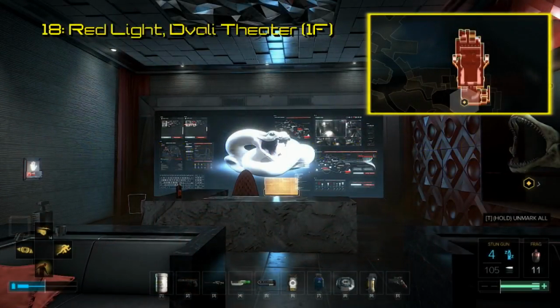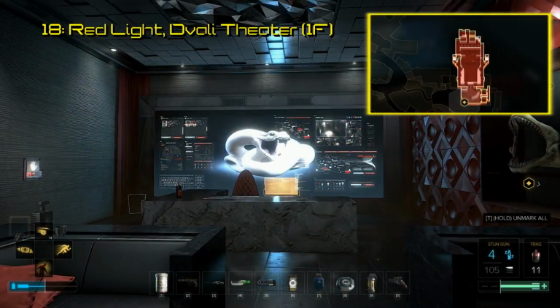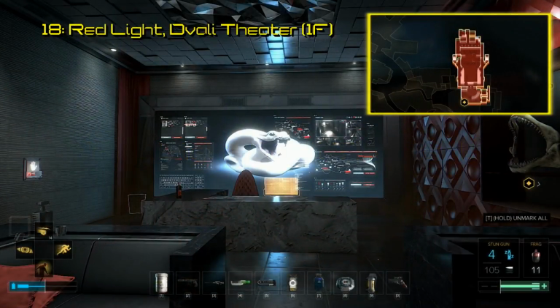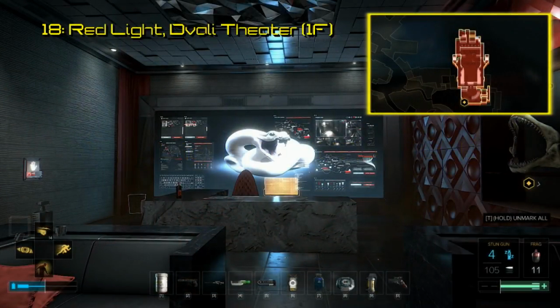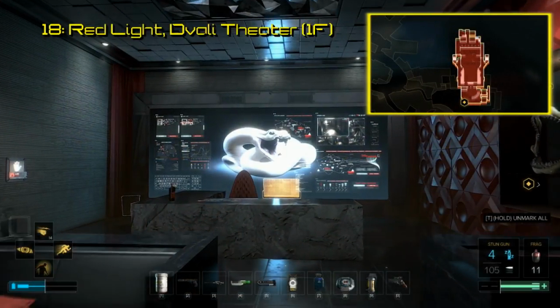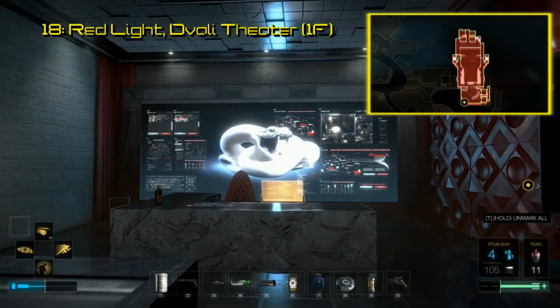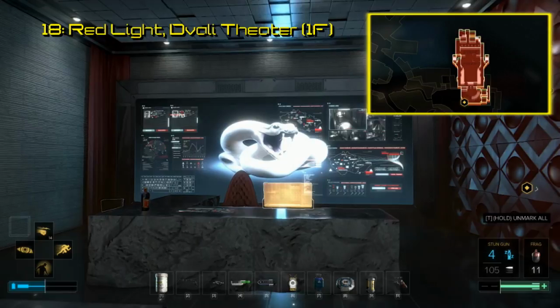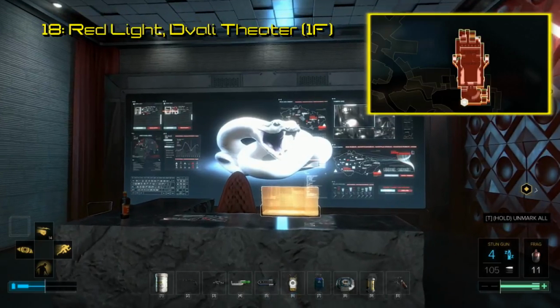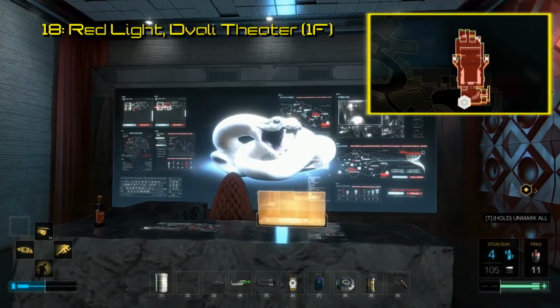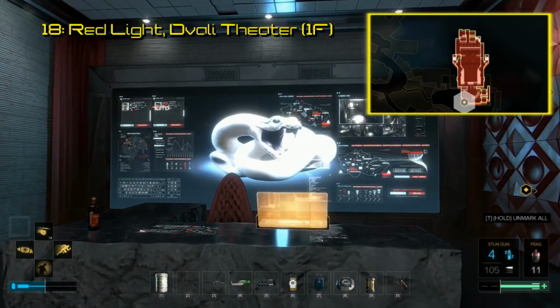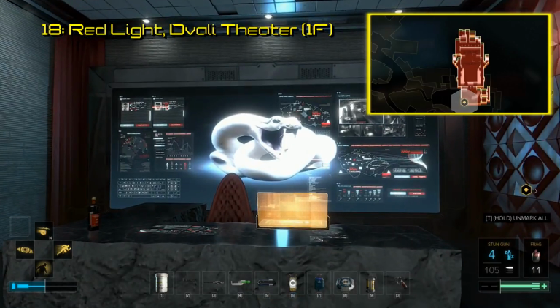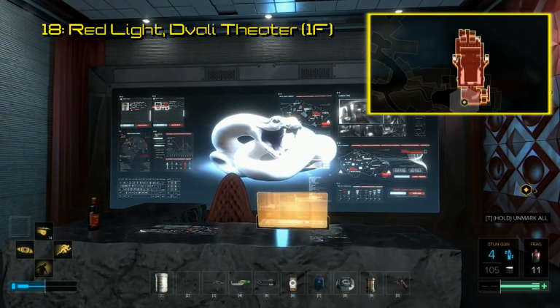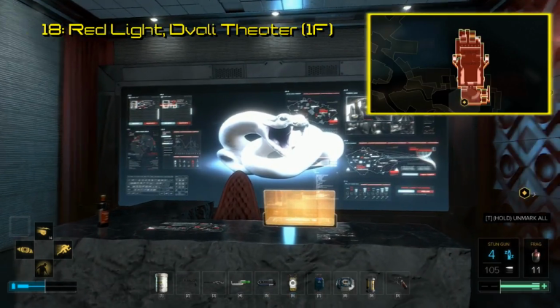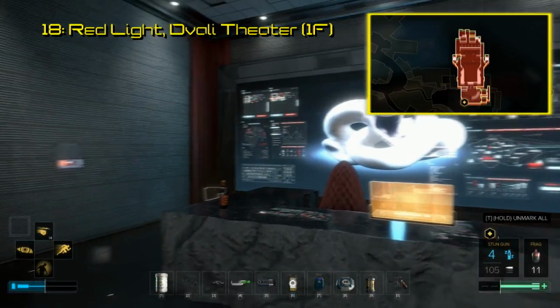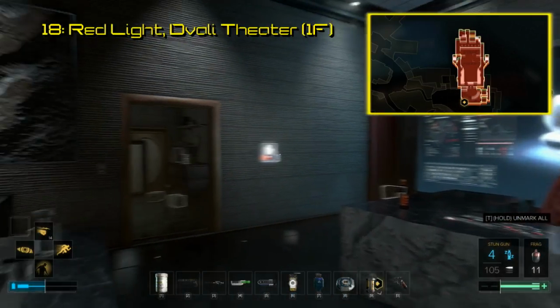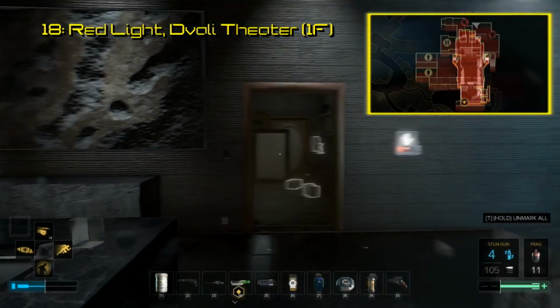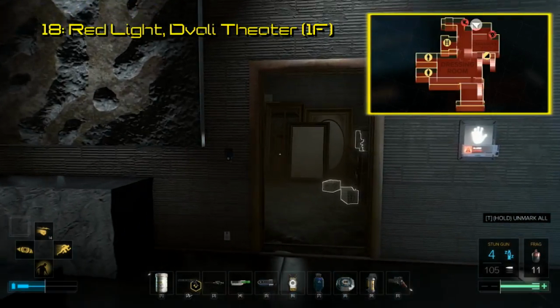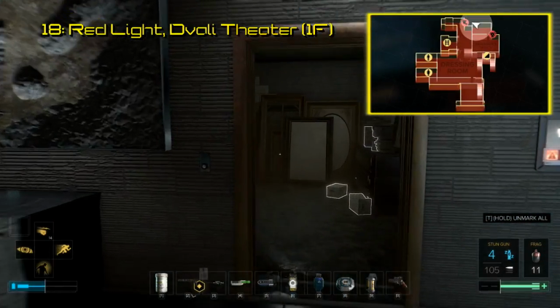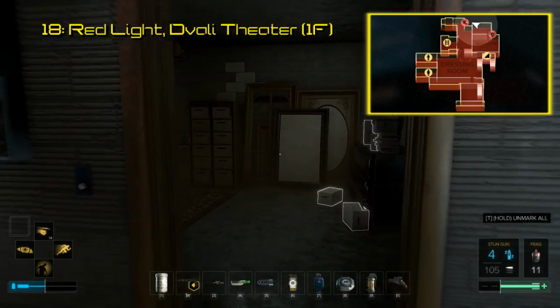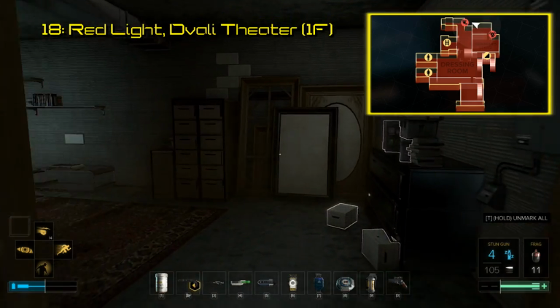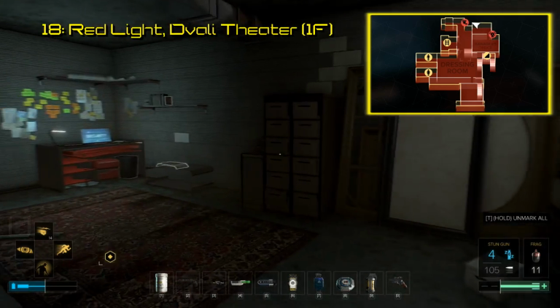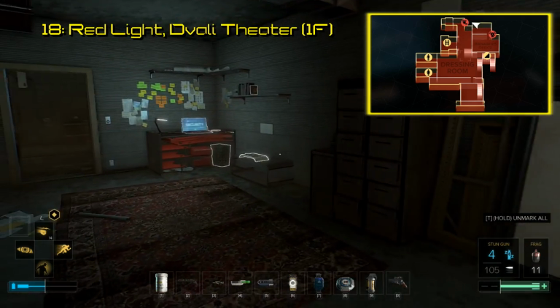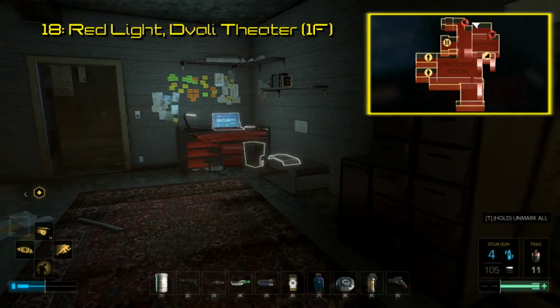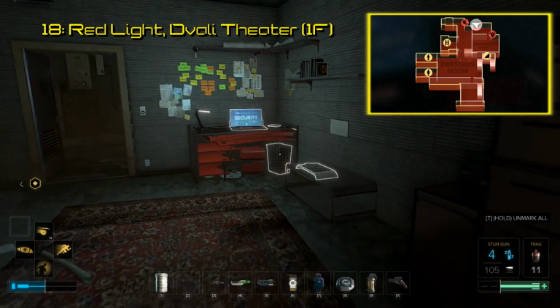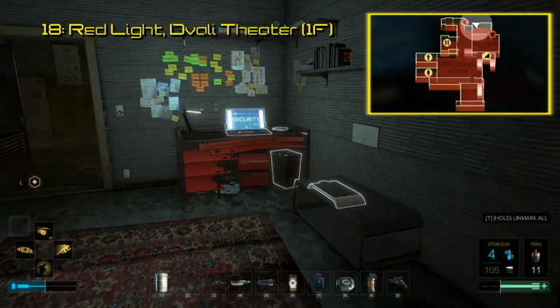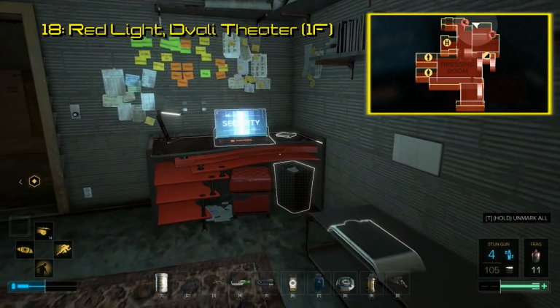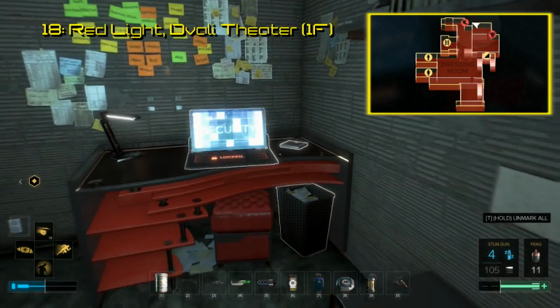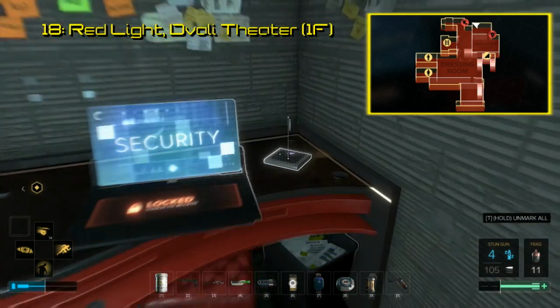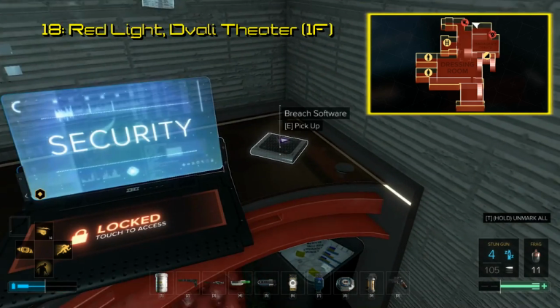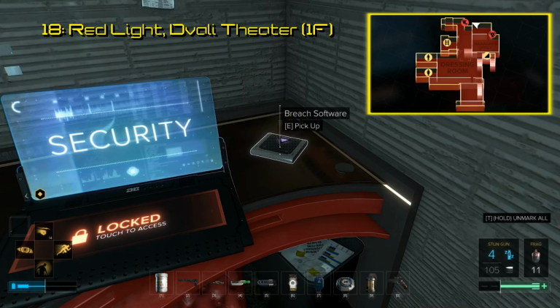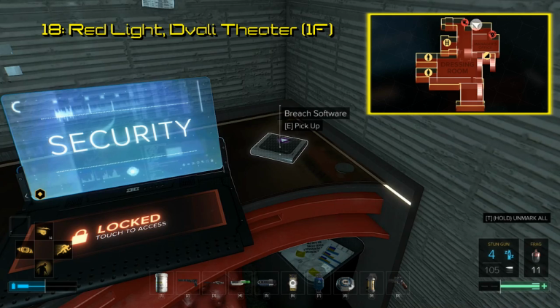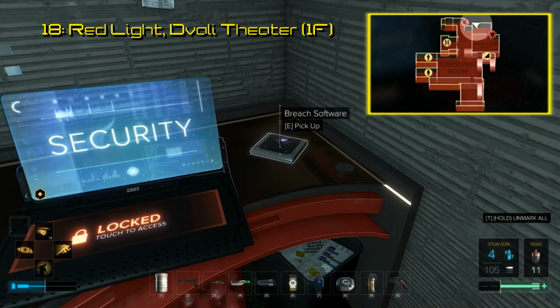For the eighteenth Breach software, we go to the Diwali Theater on the east side of Prague, behind the Red Light District. Infiltrate the theater, or mow everybody down, and find your way to the backstage area. Get into the manager's office, and there is a small room with a security terminal. Right next to that is the Breach software.